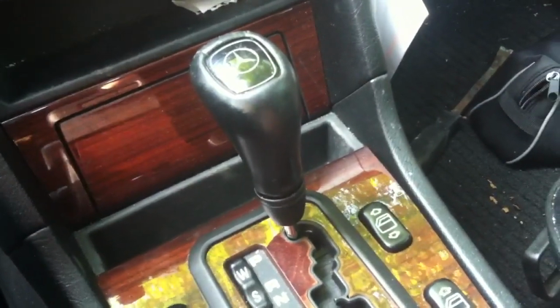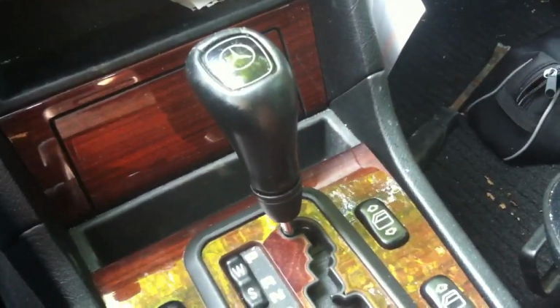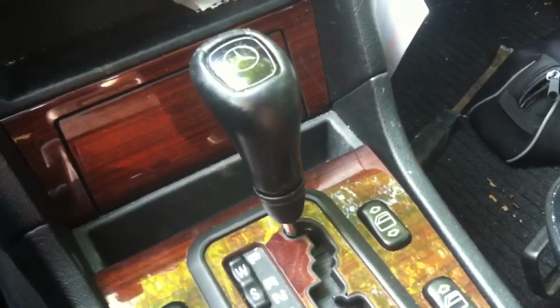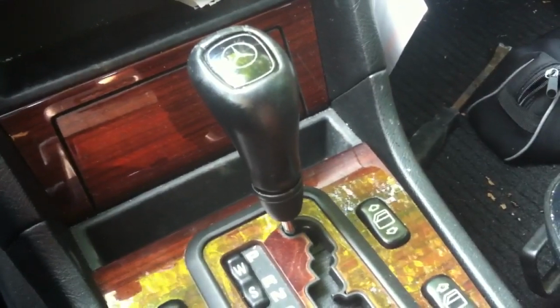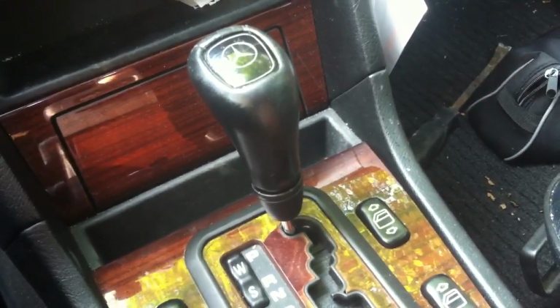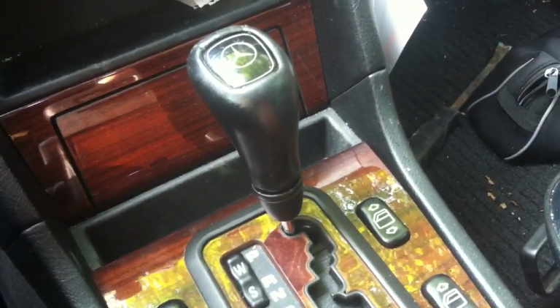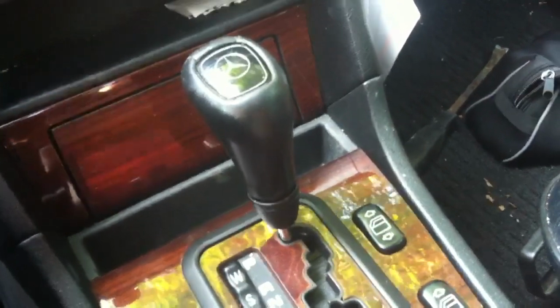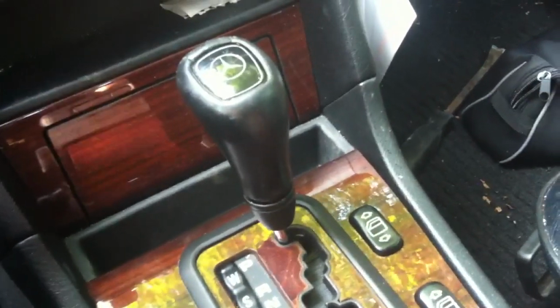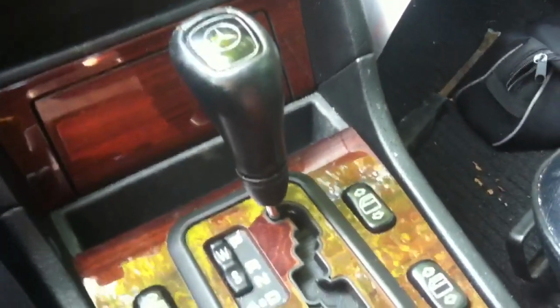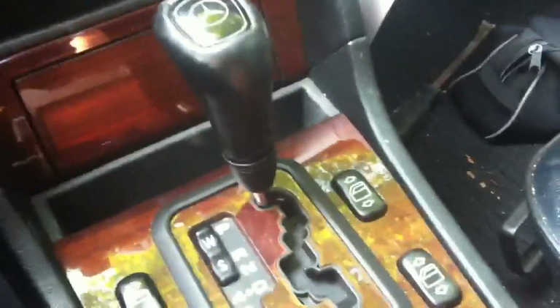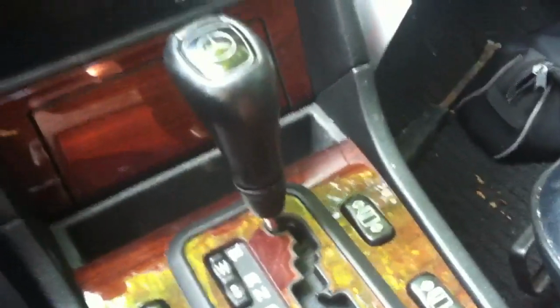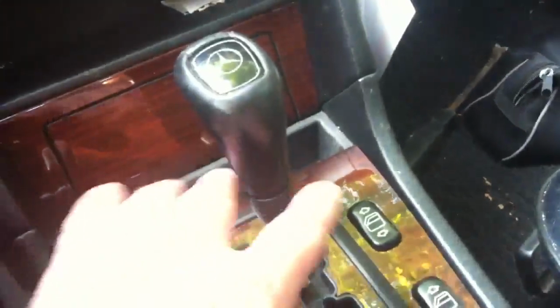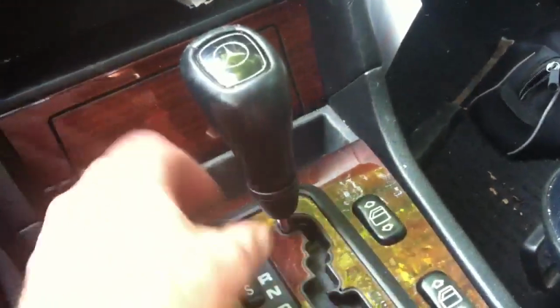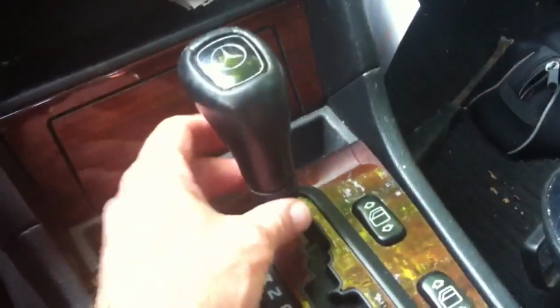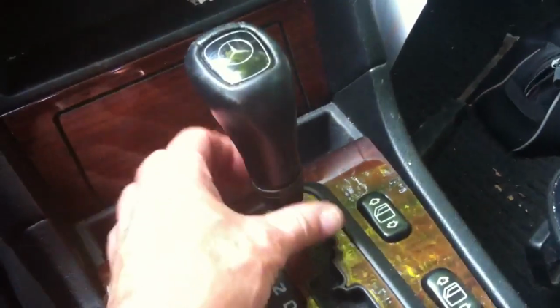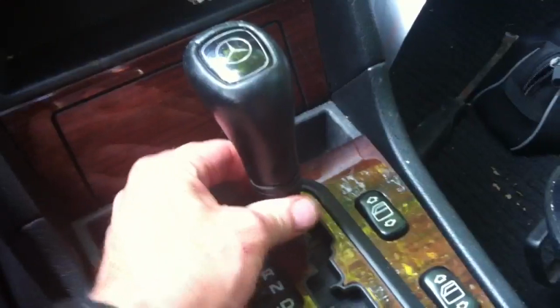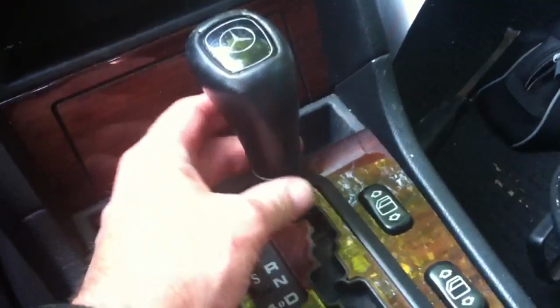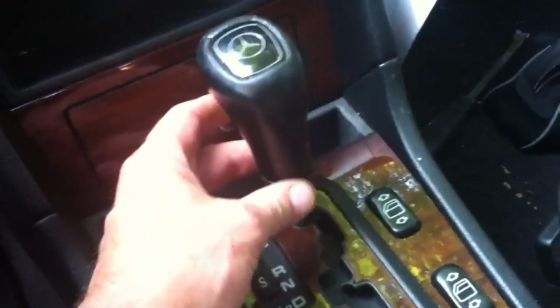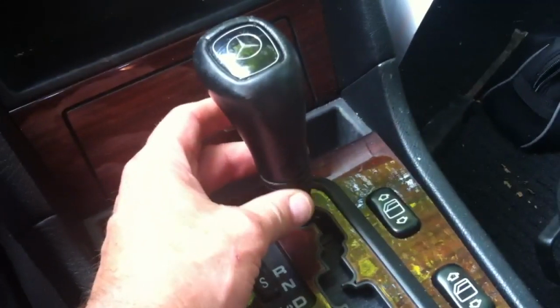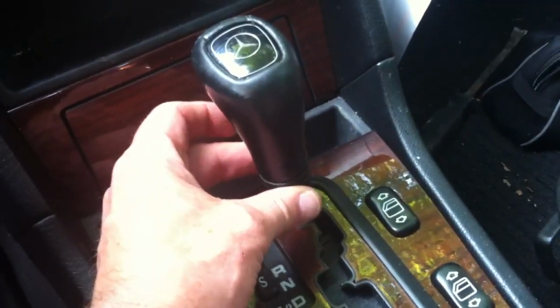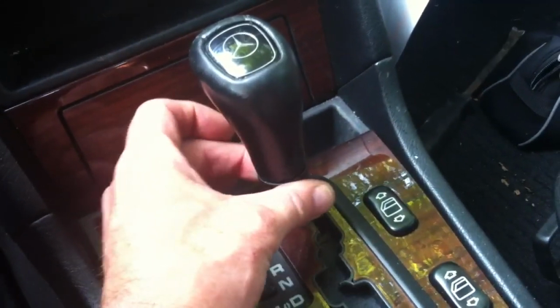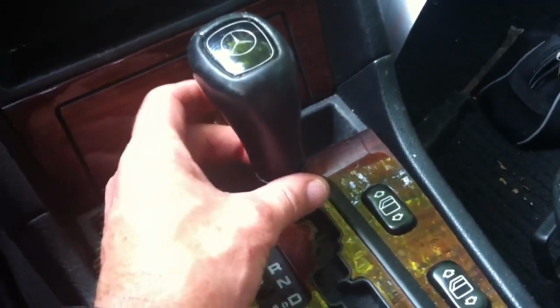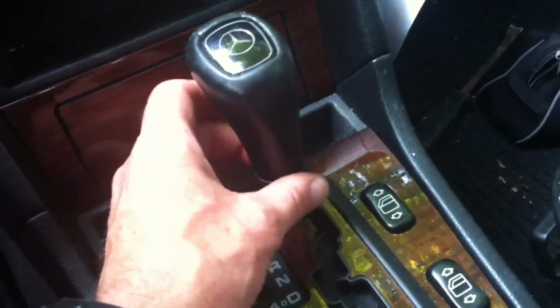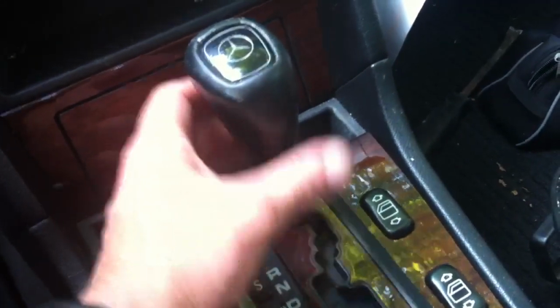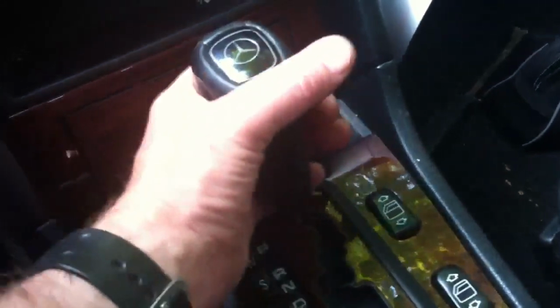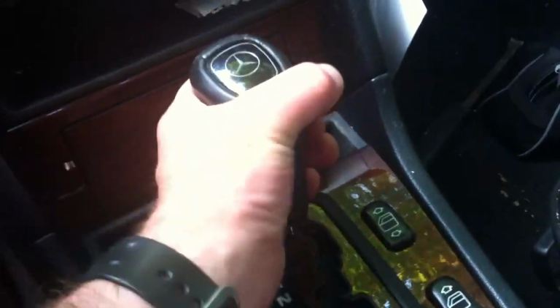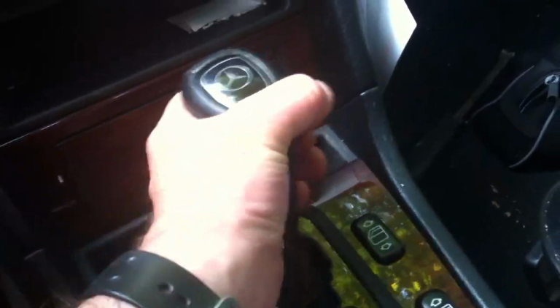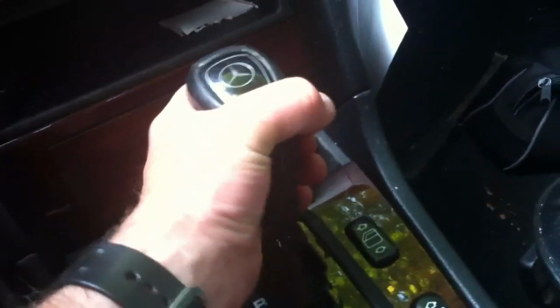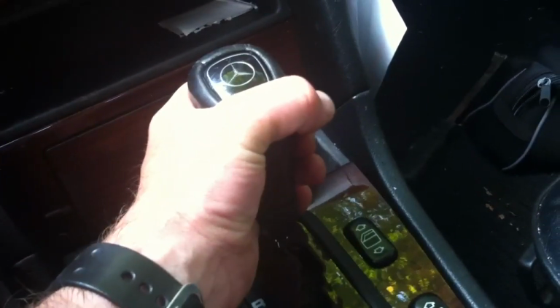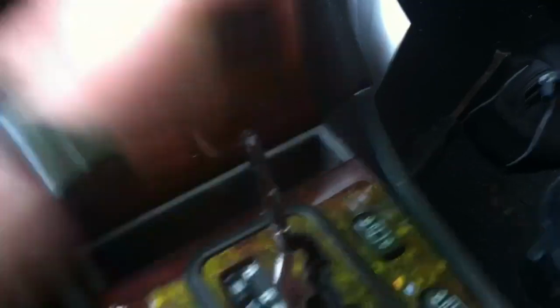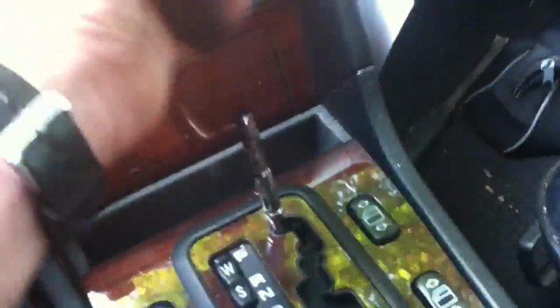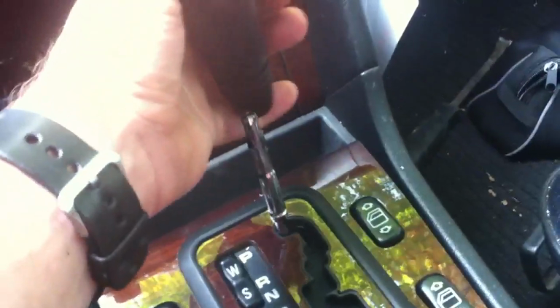There is another video on YouTube, I think, on how to do this, but I've been asked so I'm doing it. Basically just turn it counterclockwise until it clicks and then gently pull up.